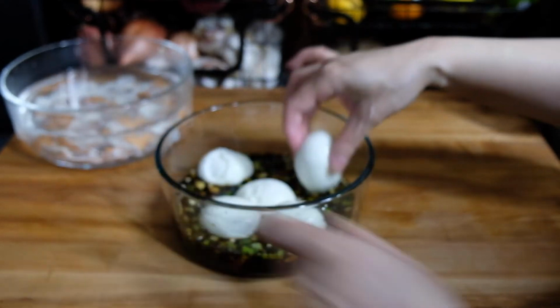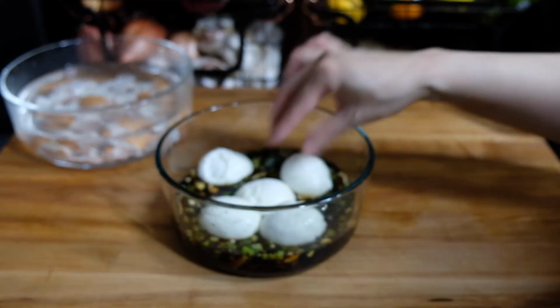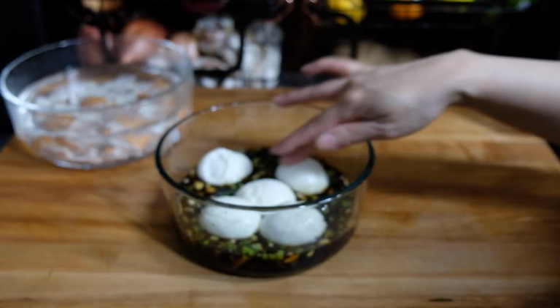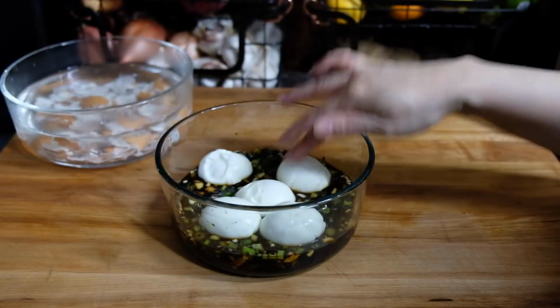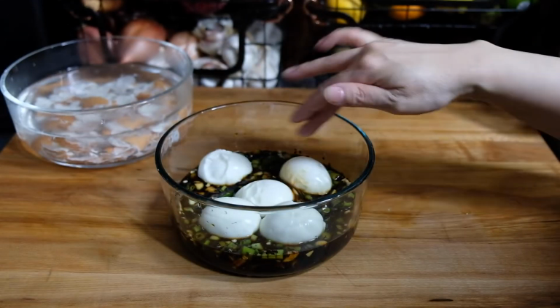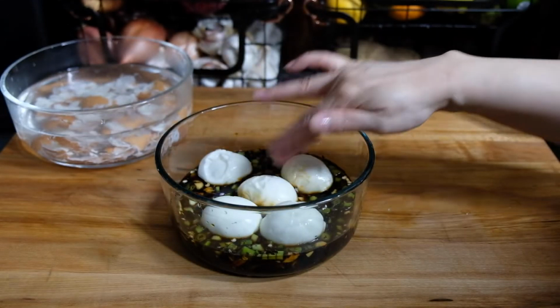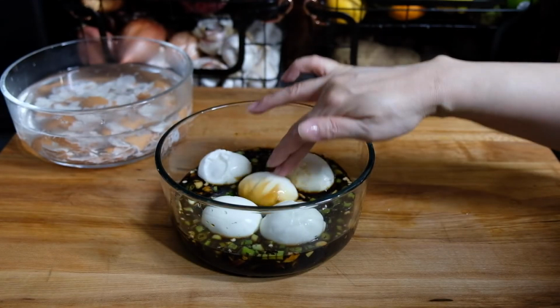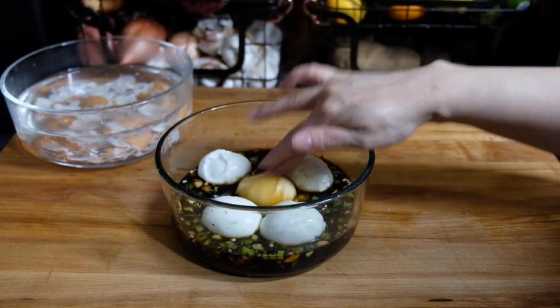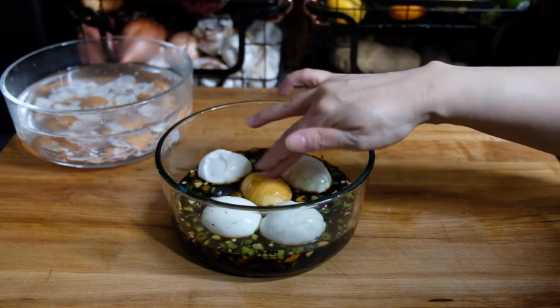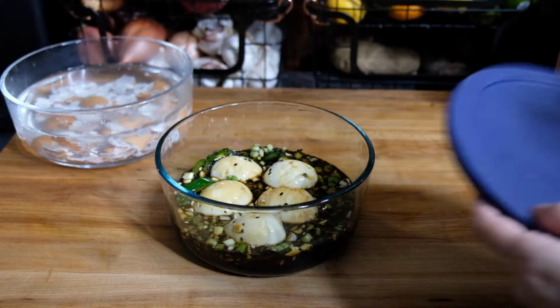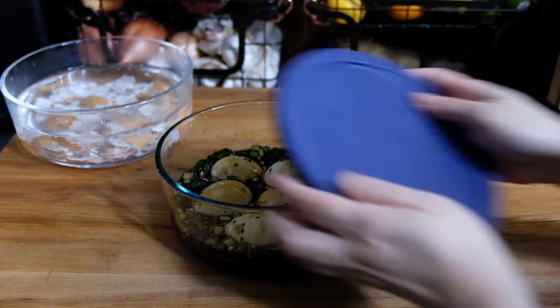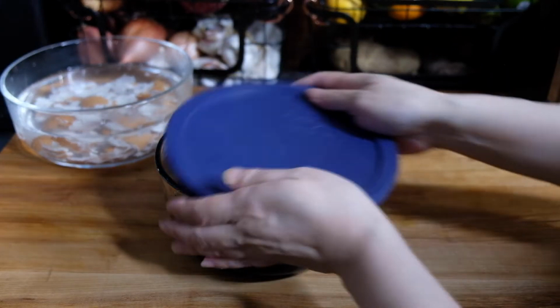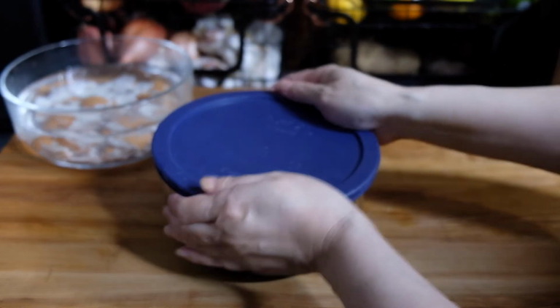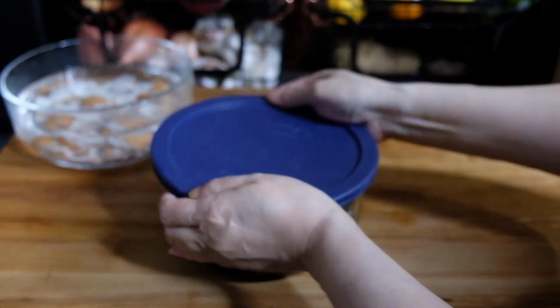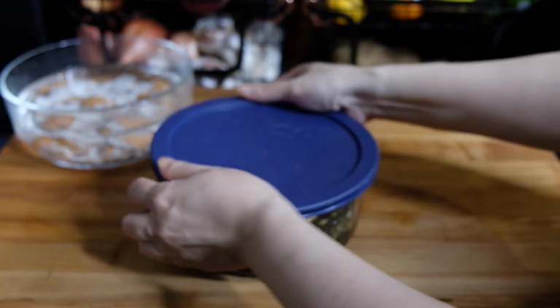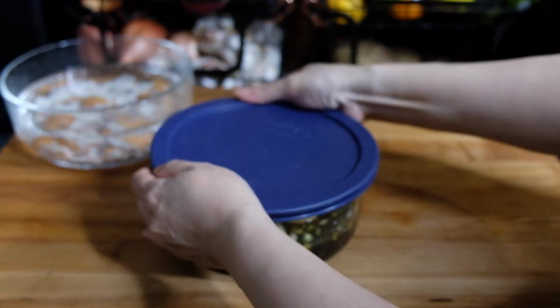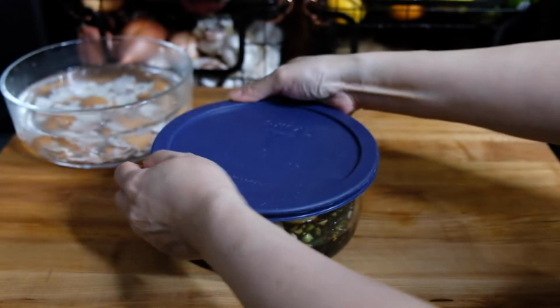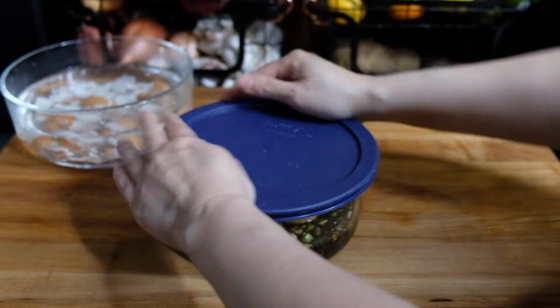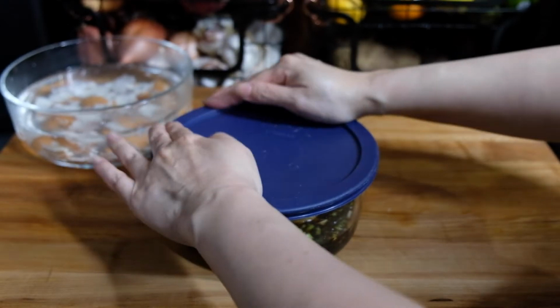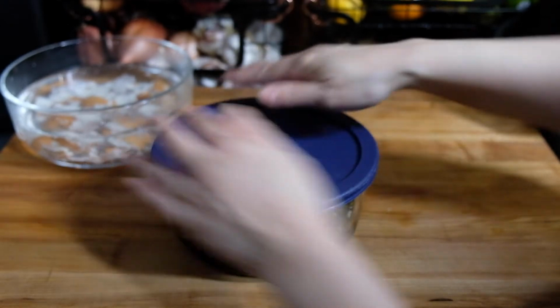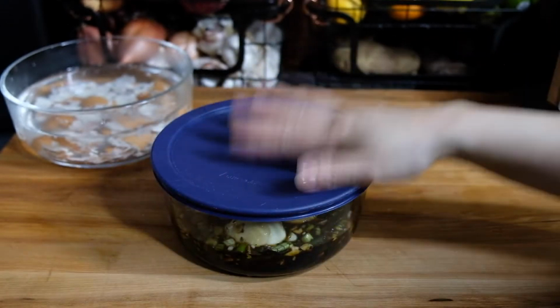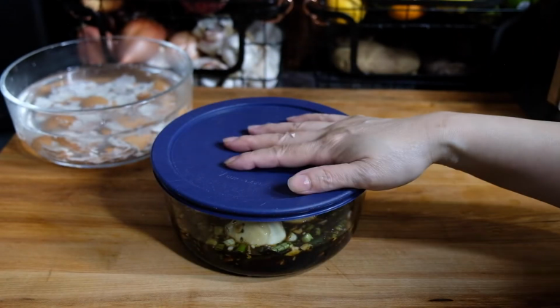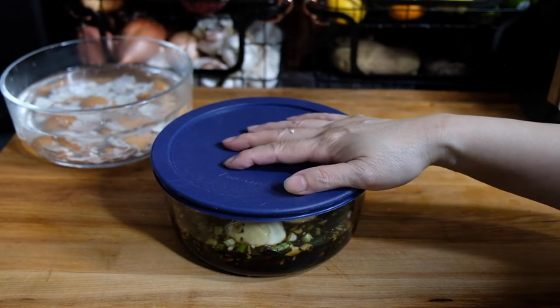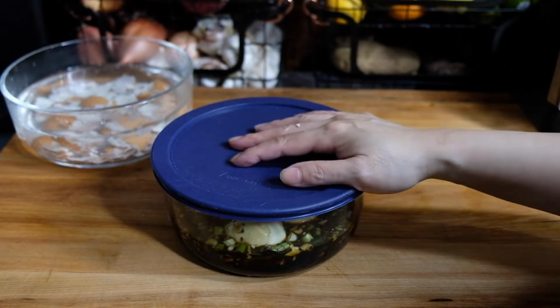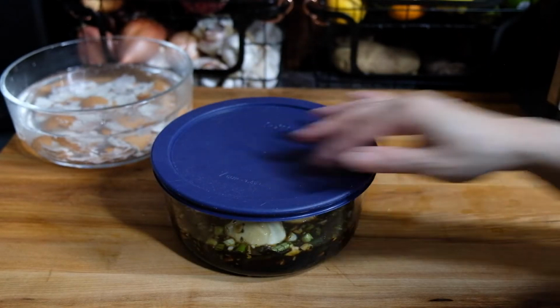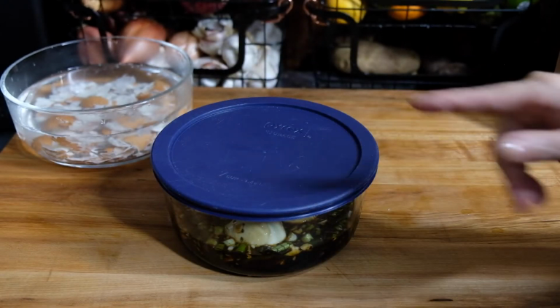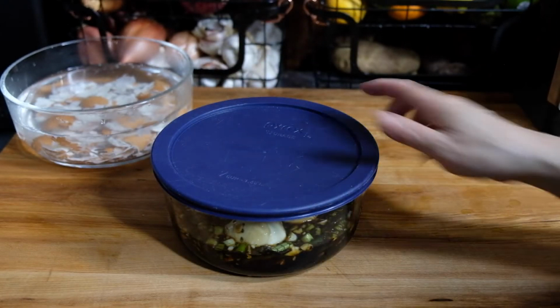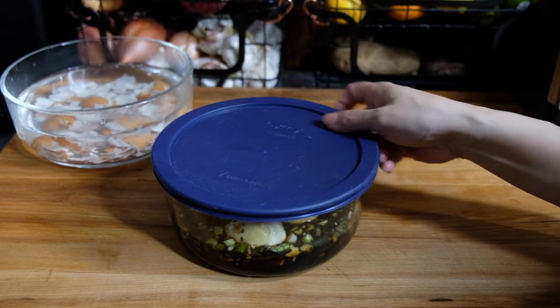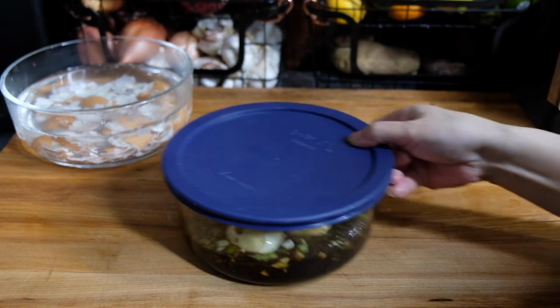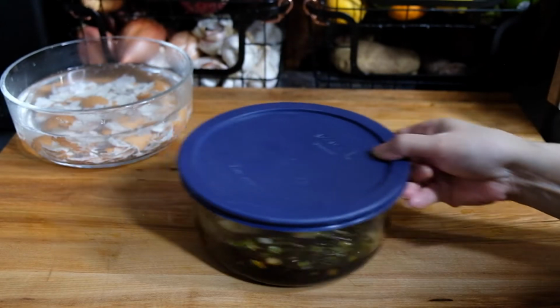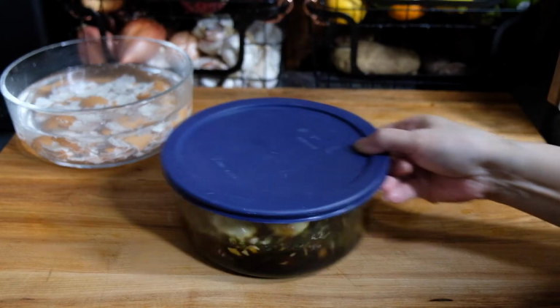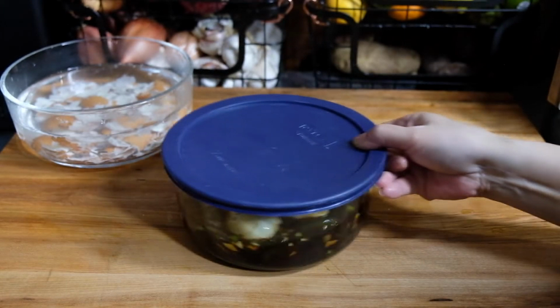Once they're all in there, we're going to cover this with a lid and let it sit in the fridge for 24 hours. I go in and shake the container every now and again just to make sure all surfaces are being touched by the marinade.